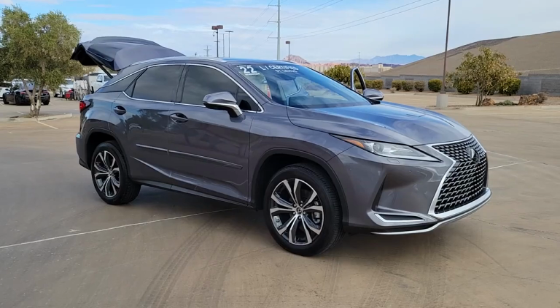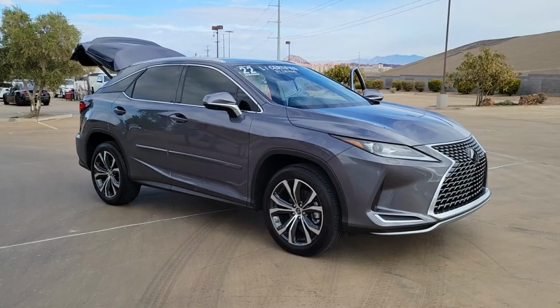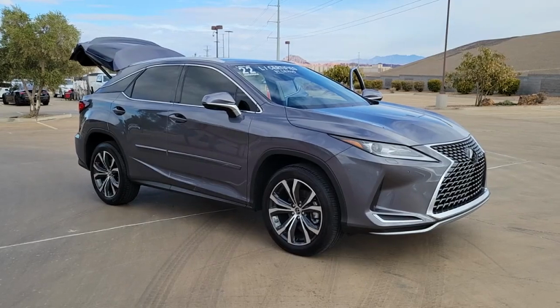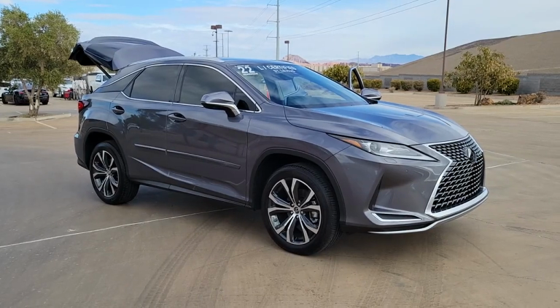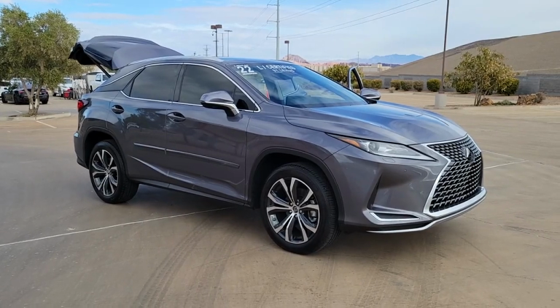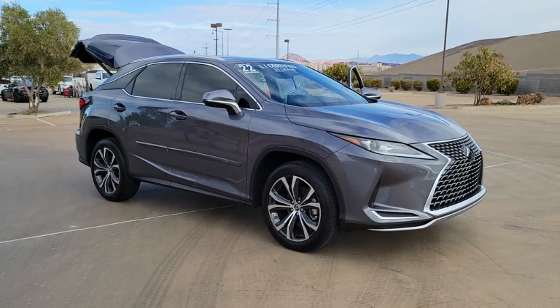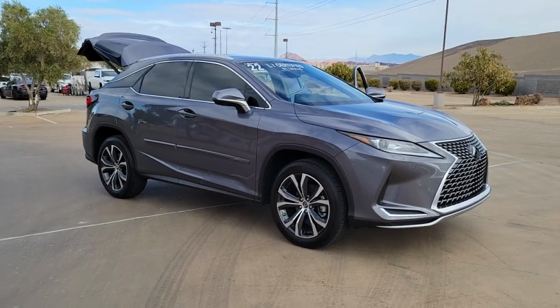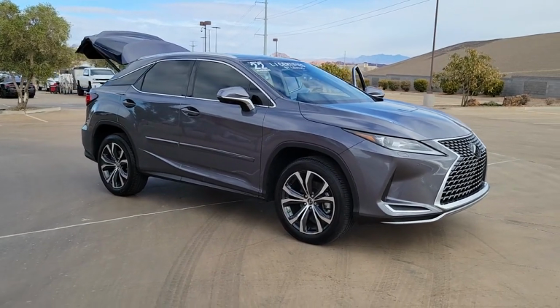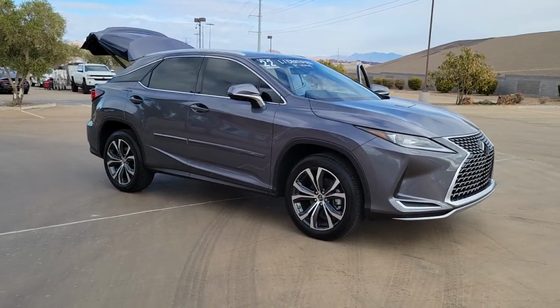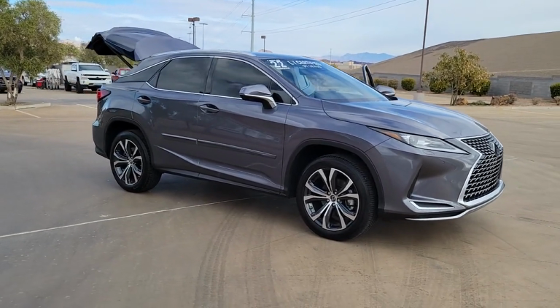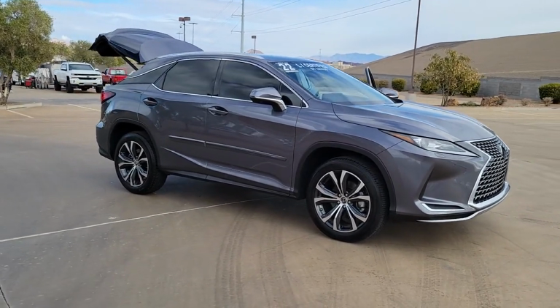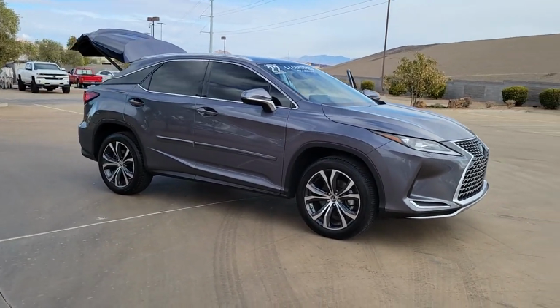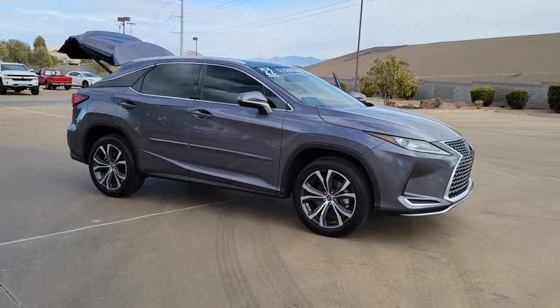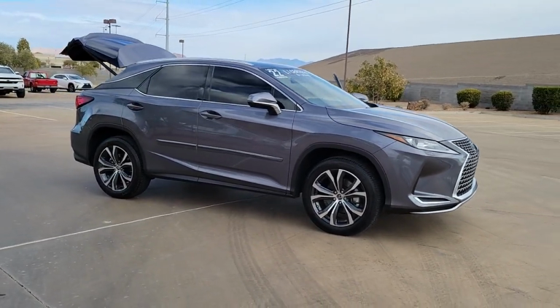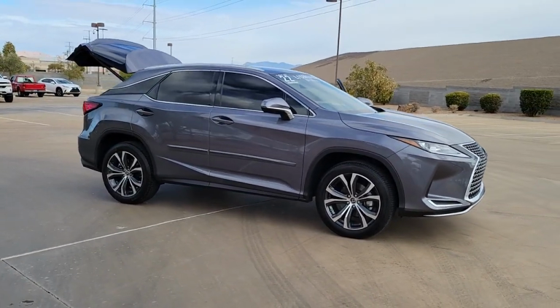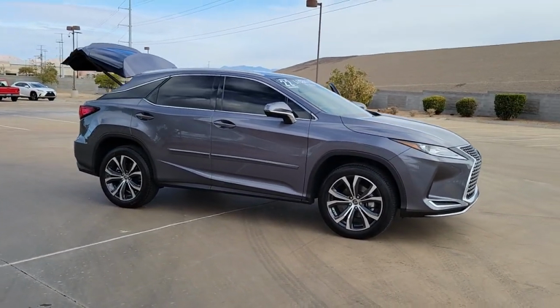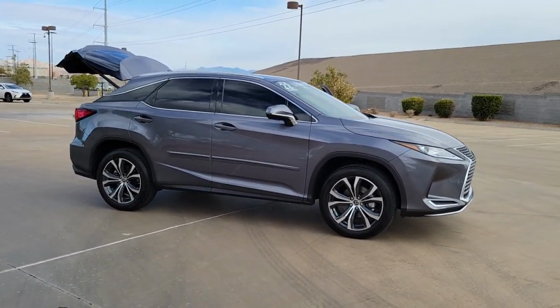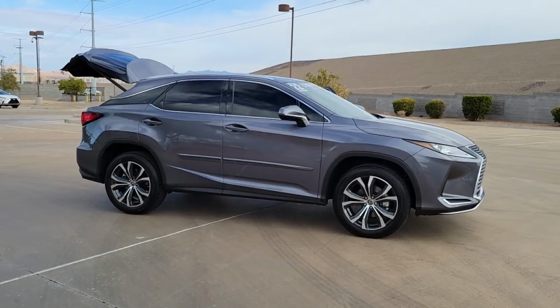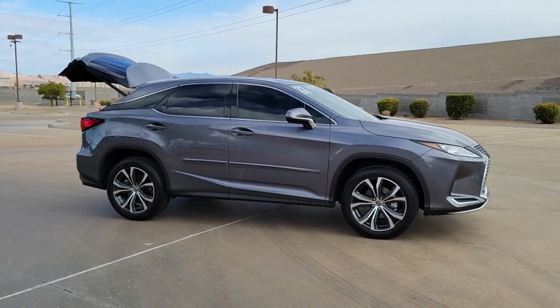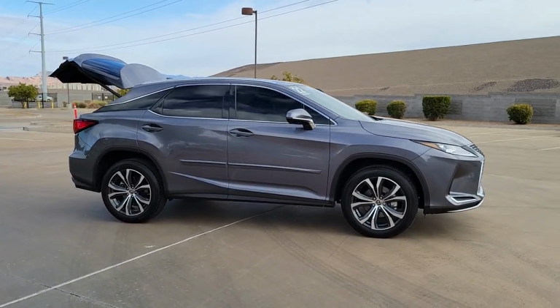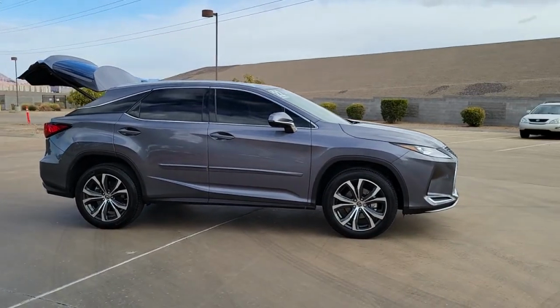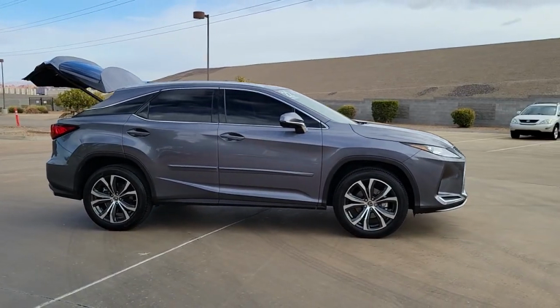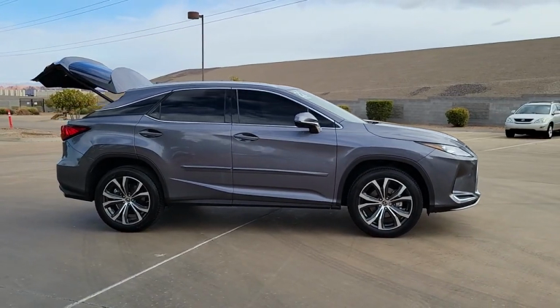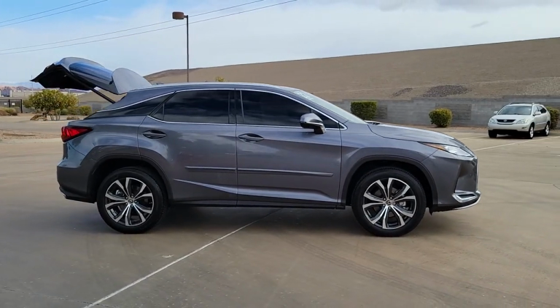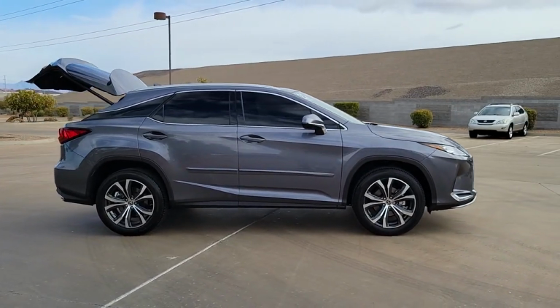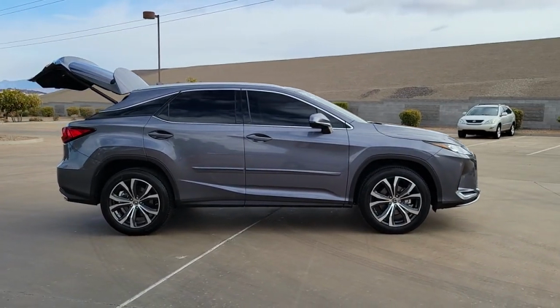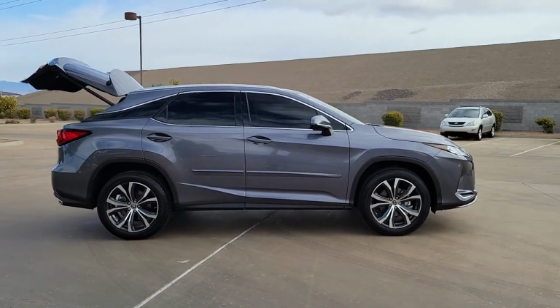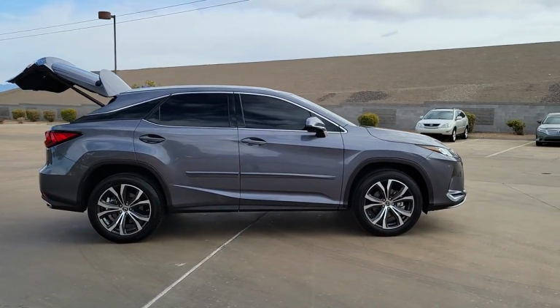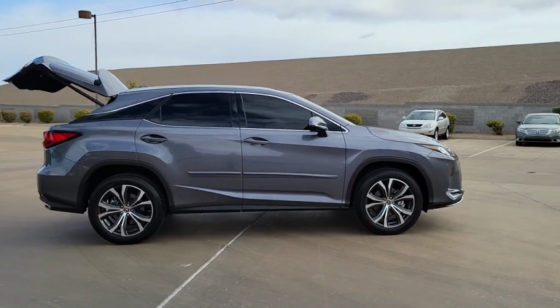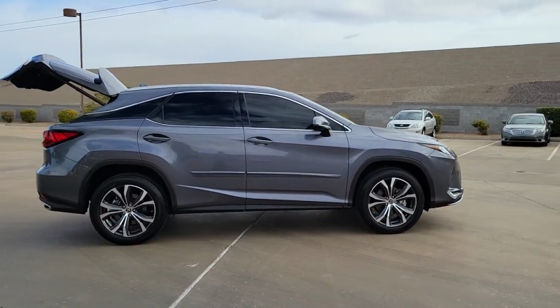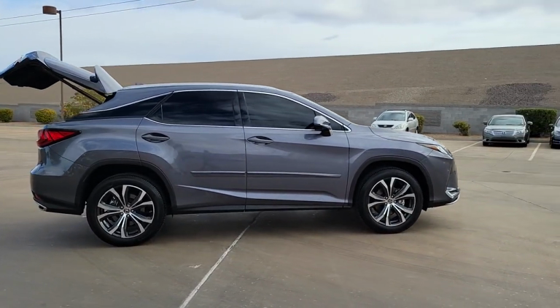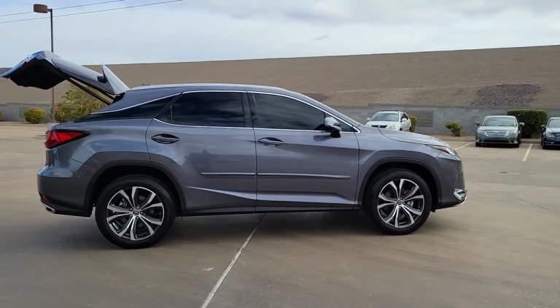Get into the 2022 Lexus RX. With less than 15,000 miles on the odometer, this vehicle provides excellent value.